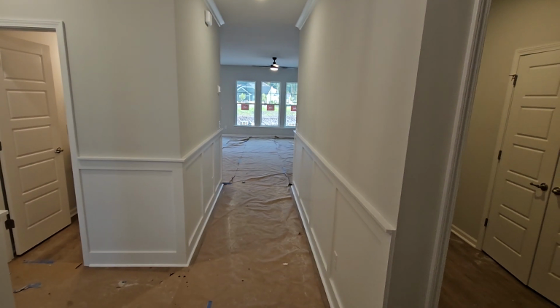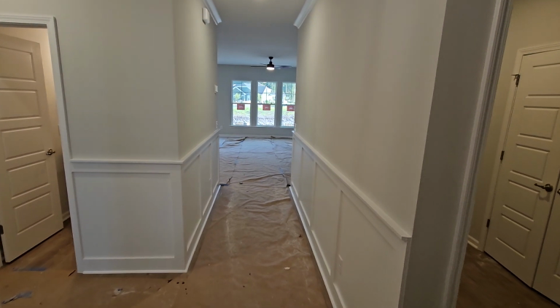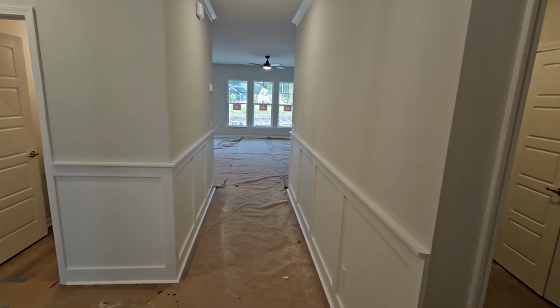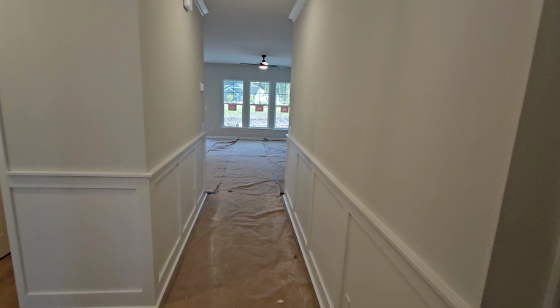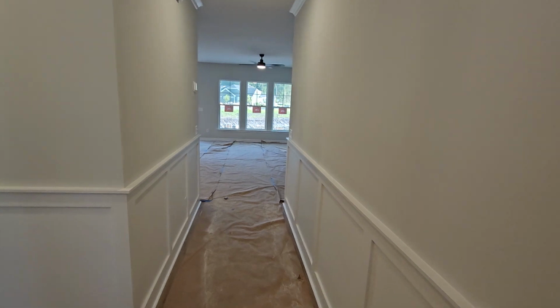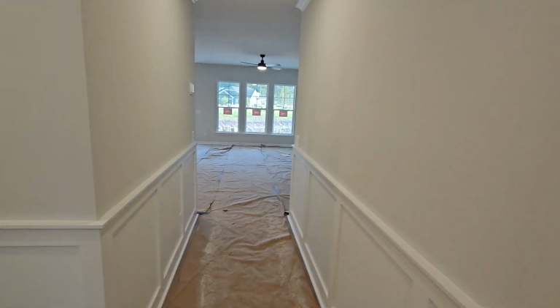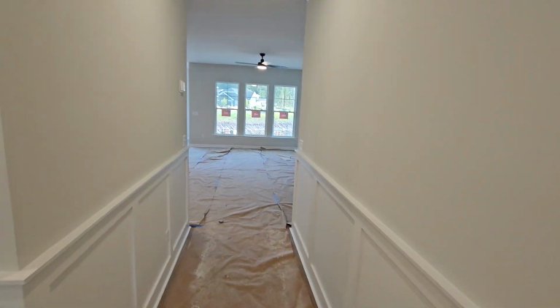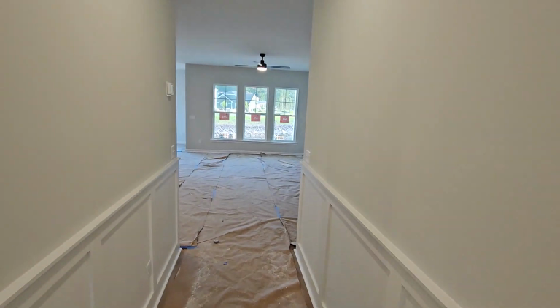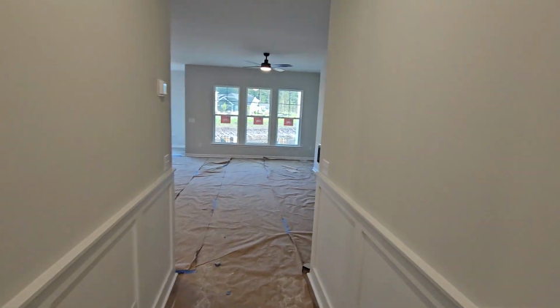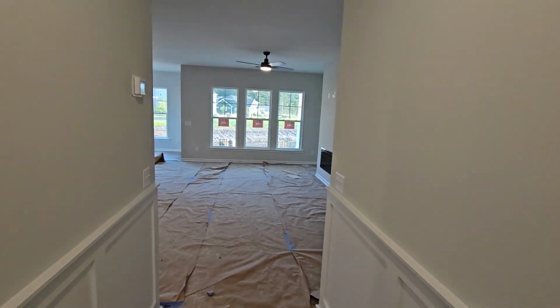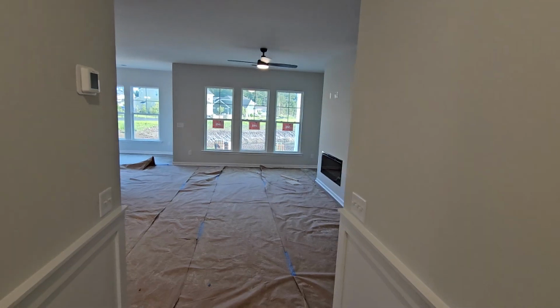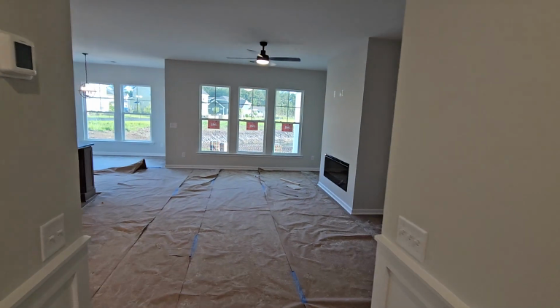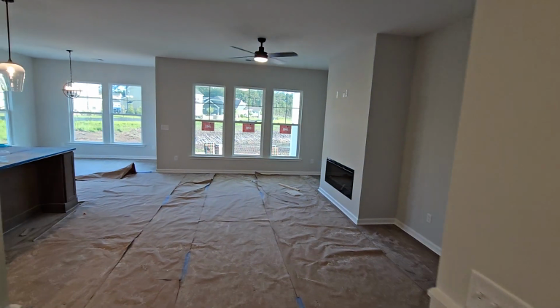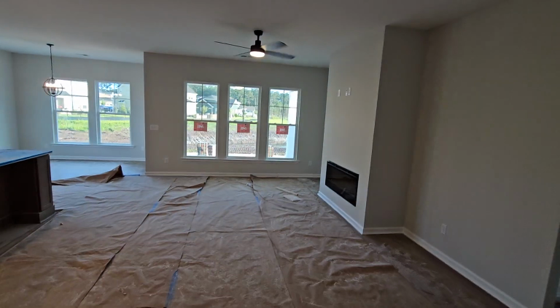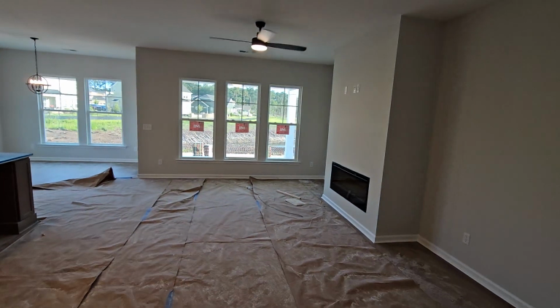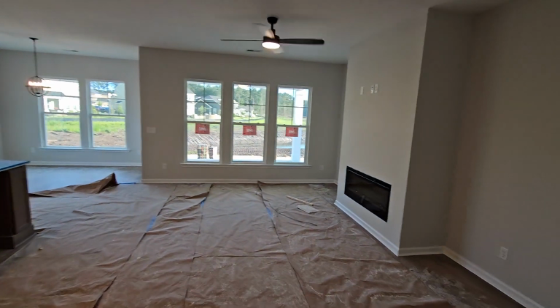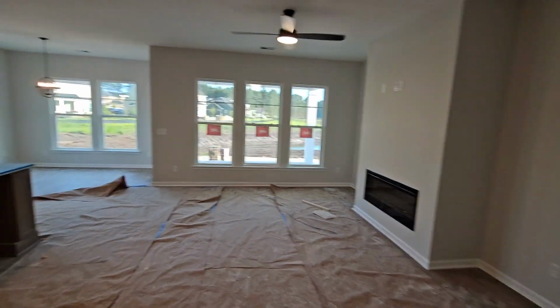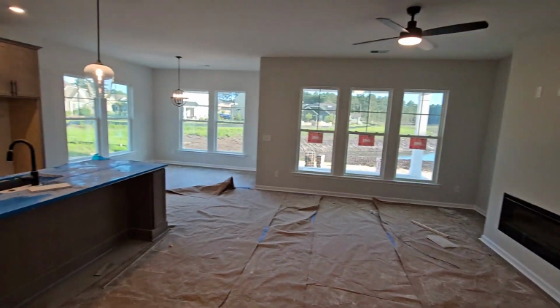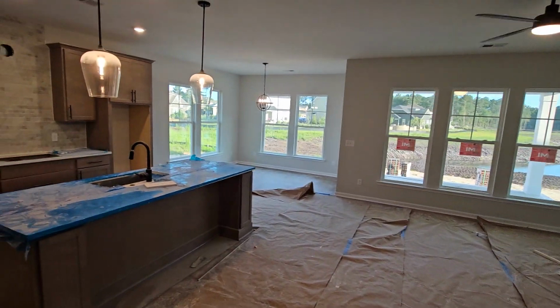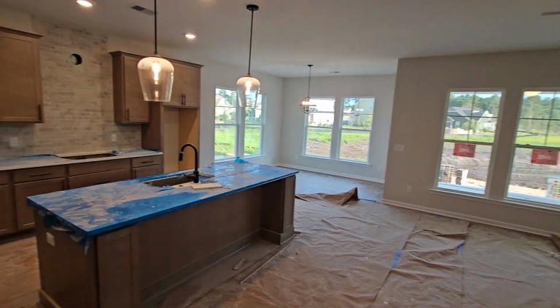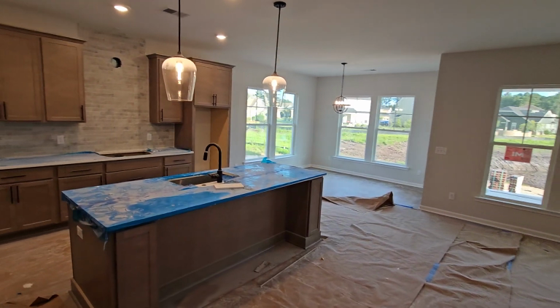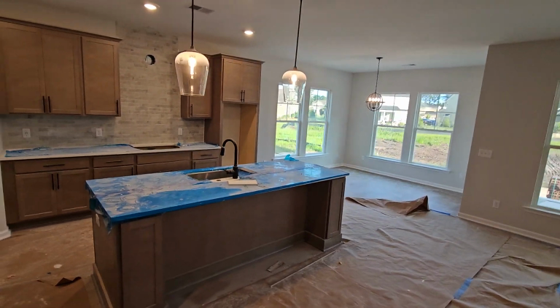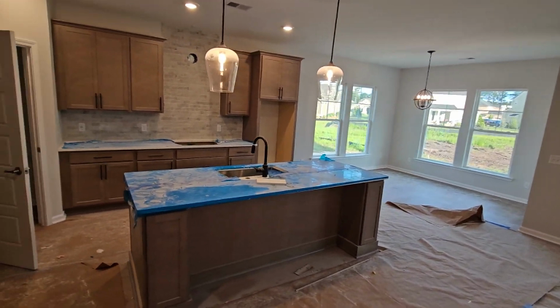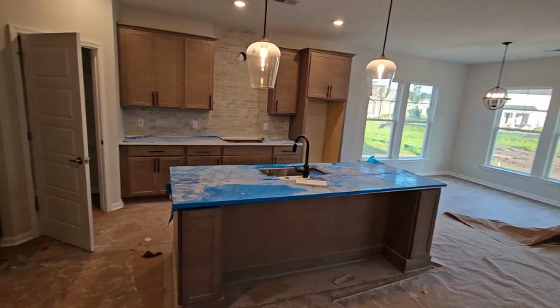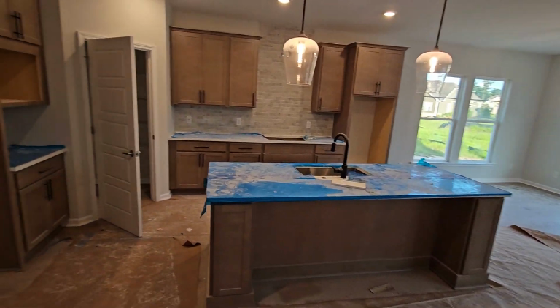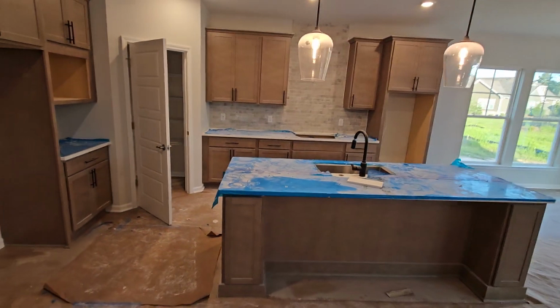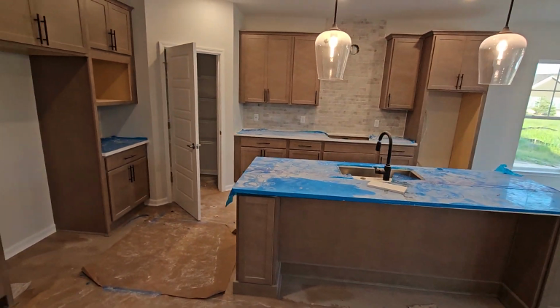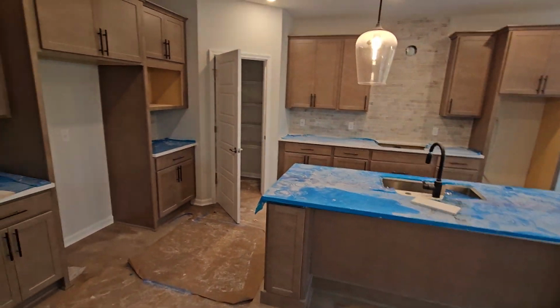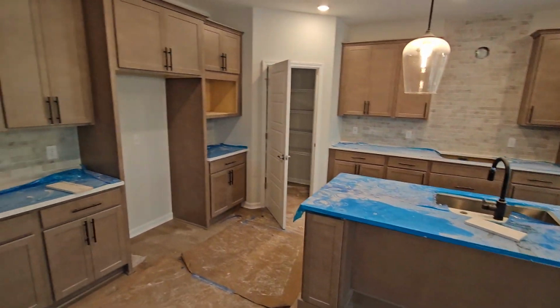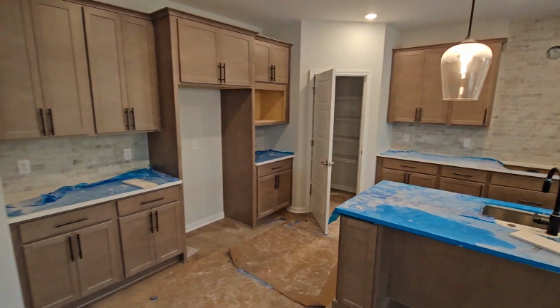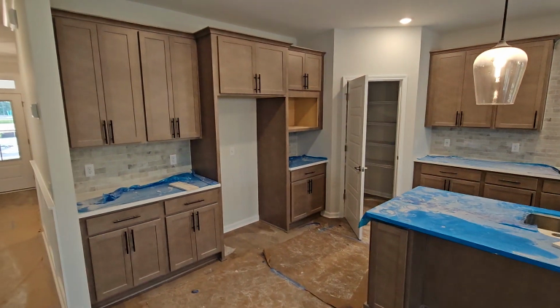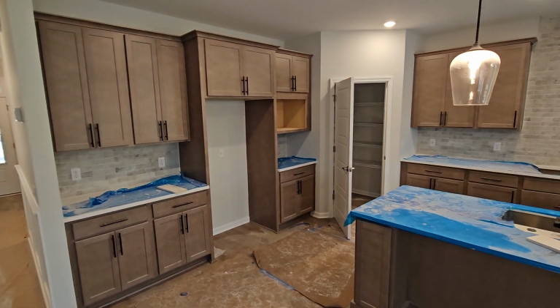Coming down into the foyer. You can see the cabinets already in in the kitchen. Looking very good.